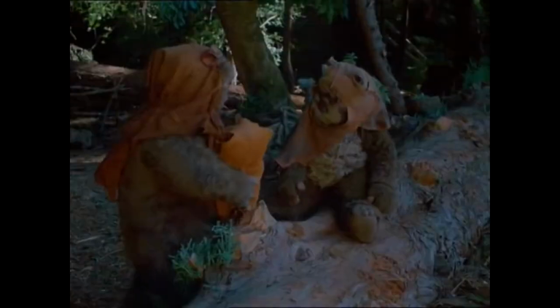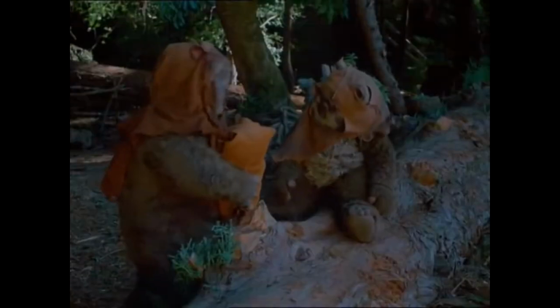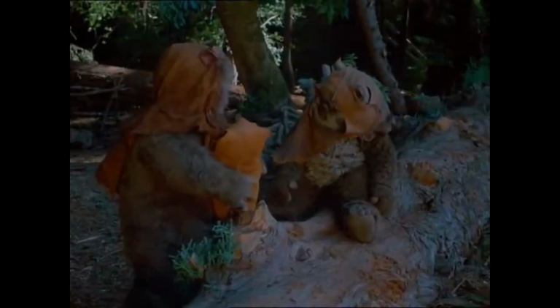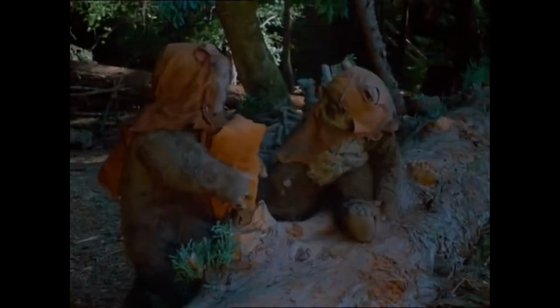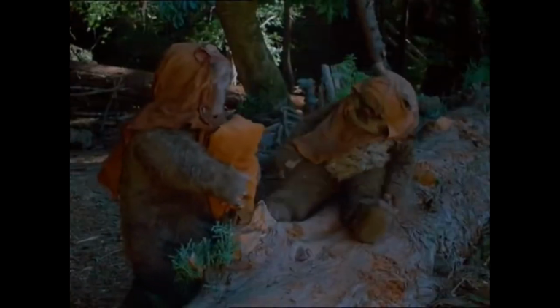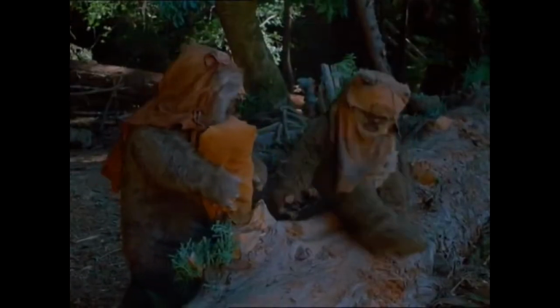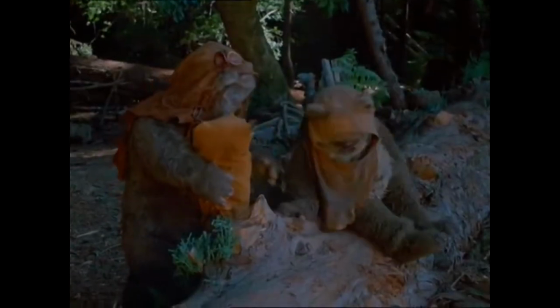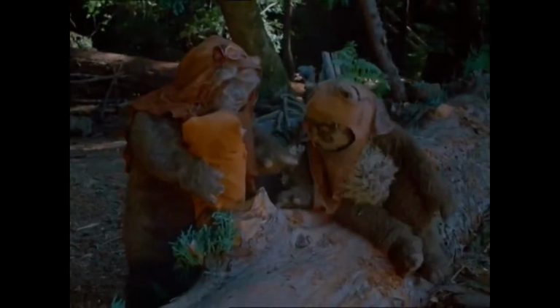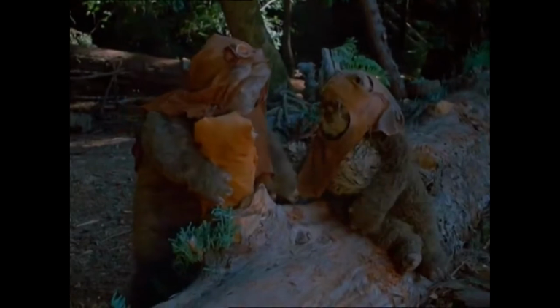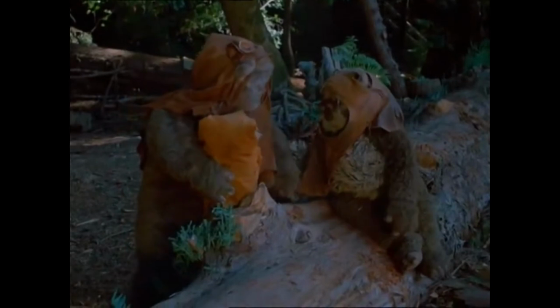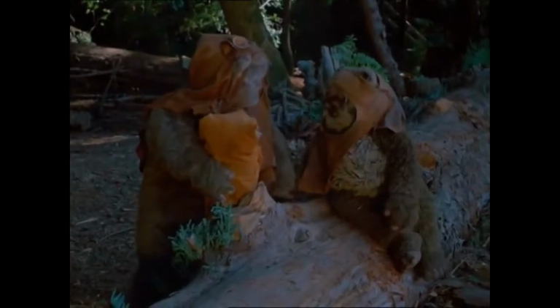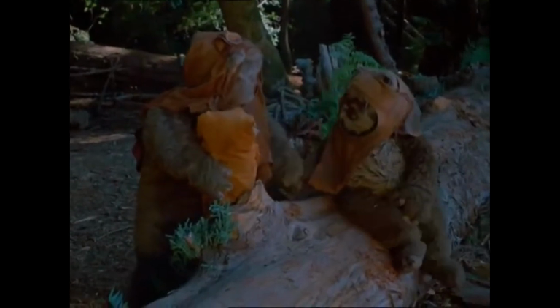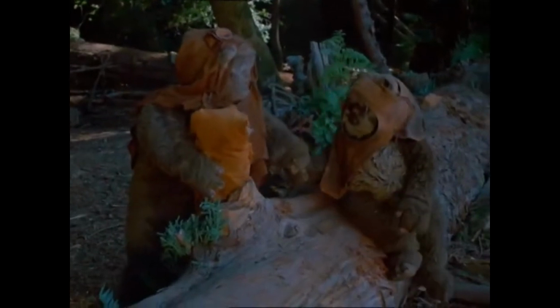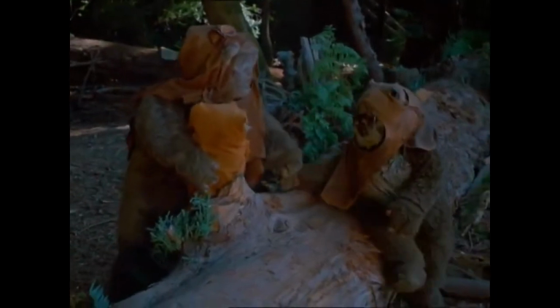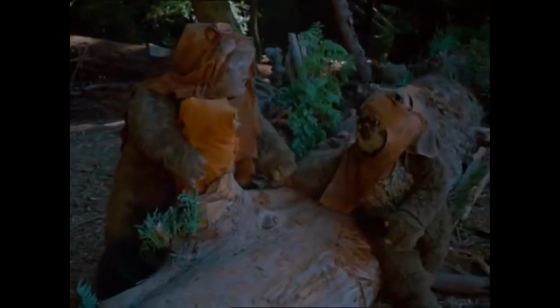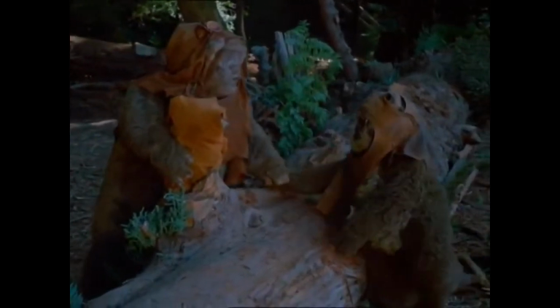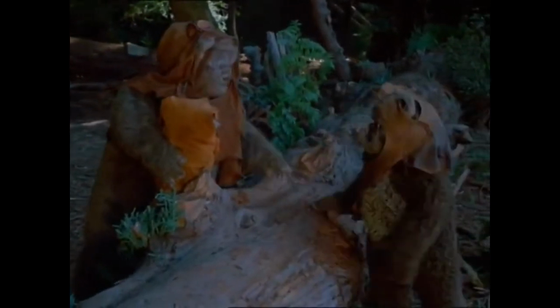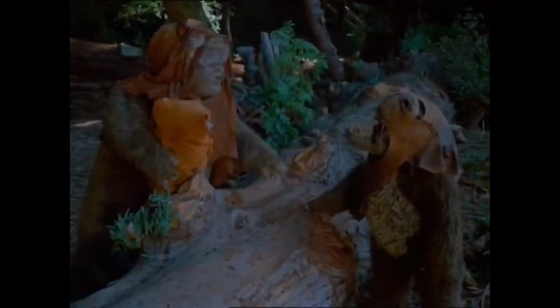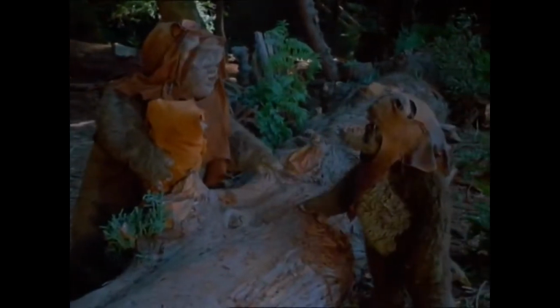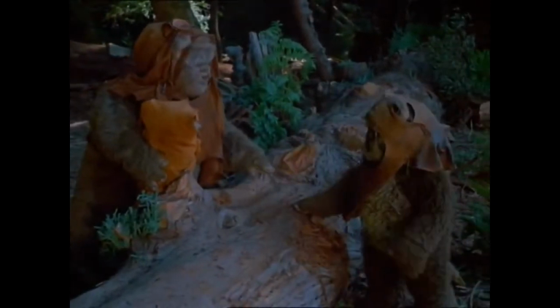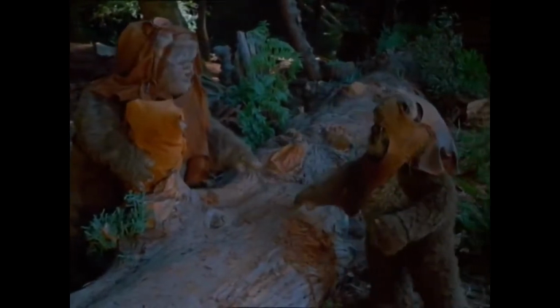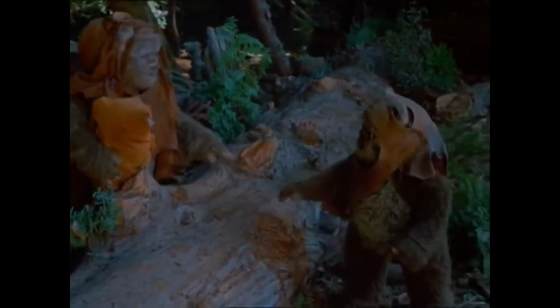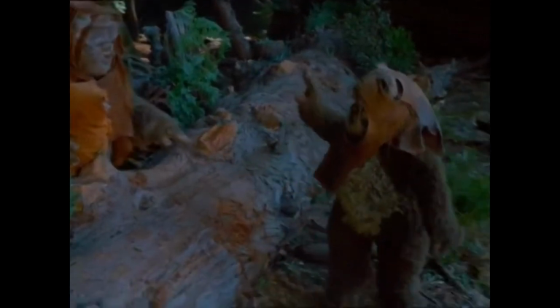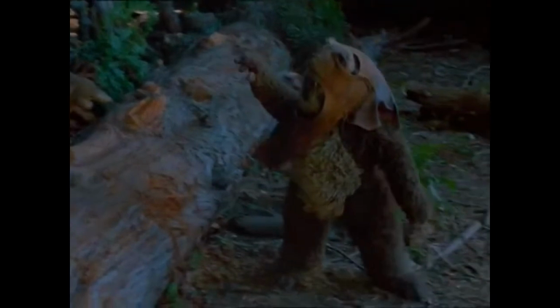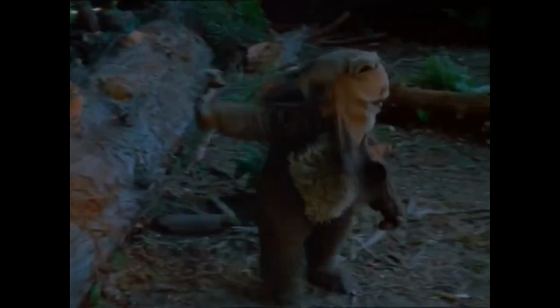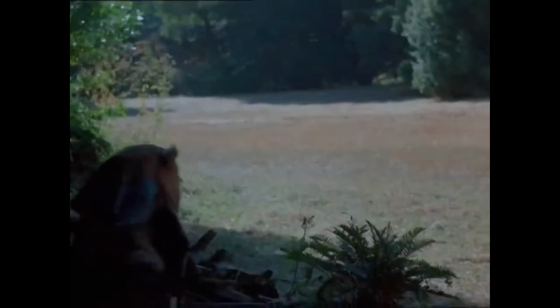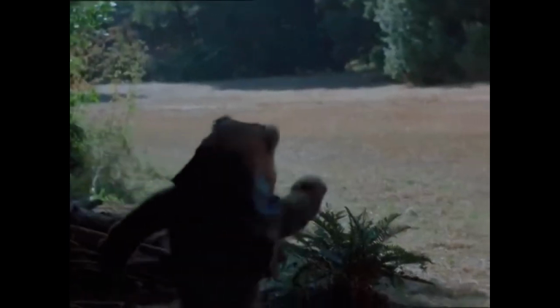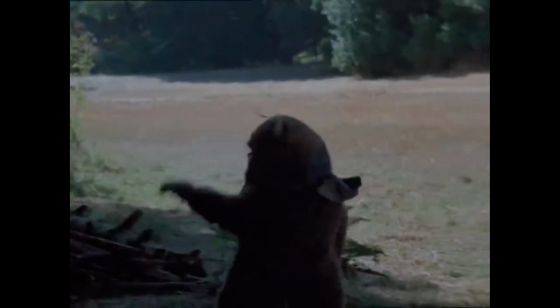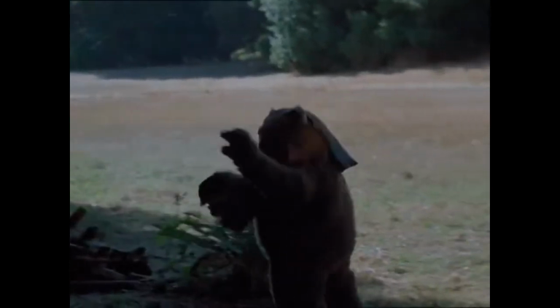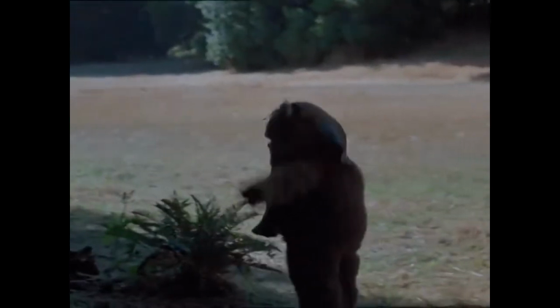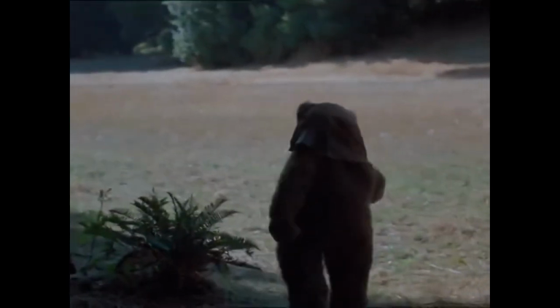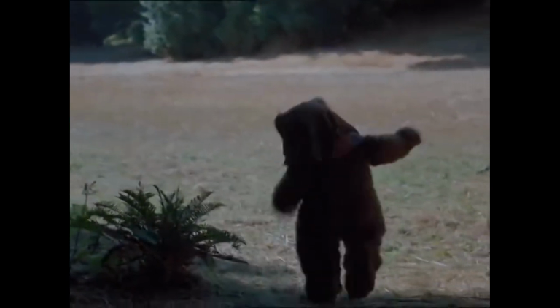Baby beavers are helpless and stay inside for their first month of life, mostly looked after by mum. When the youngsters do venture outside, their lessons begin.